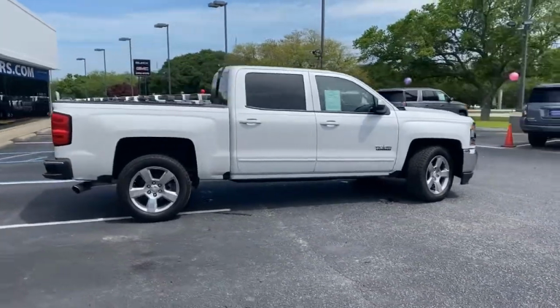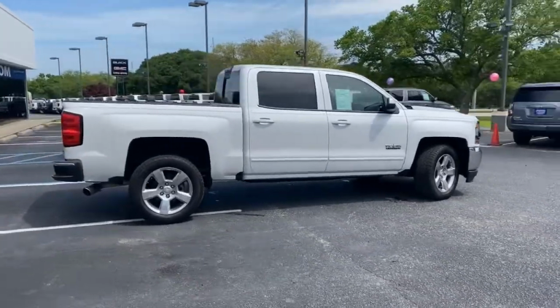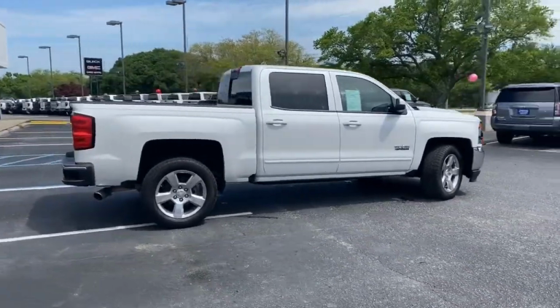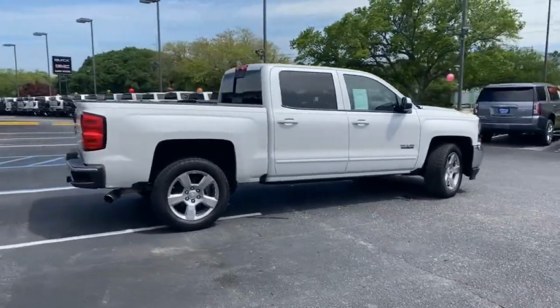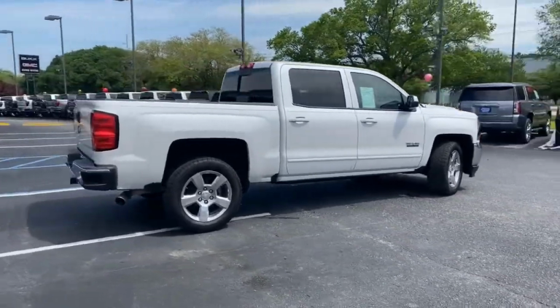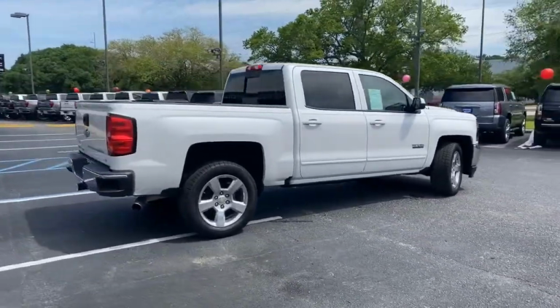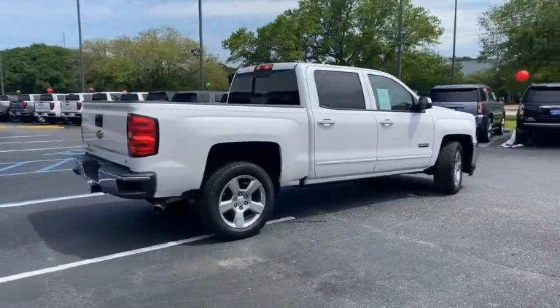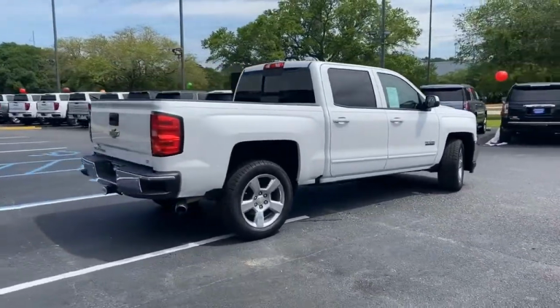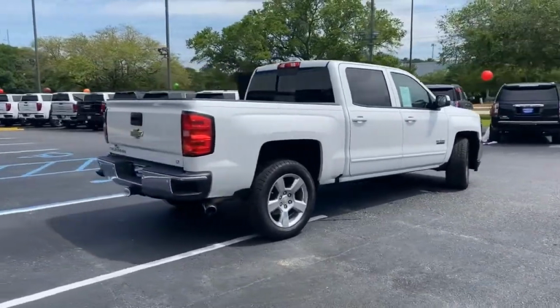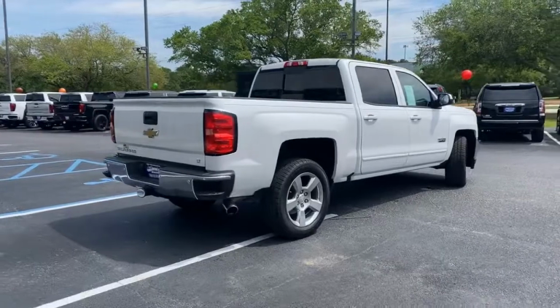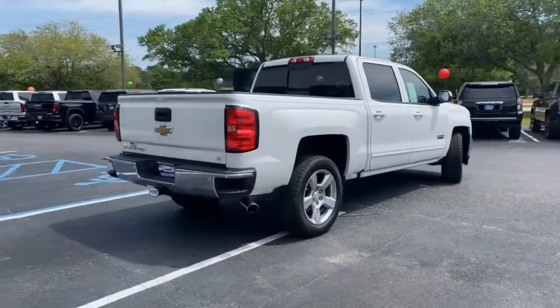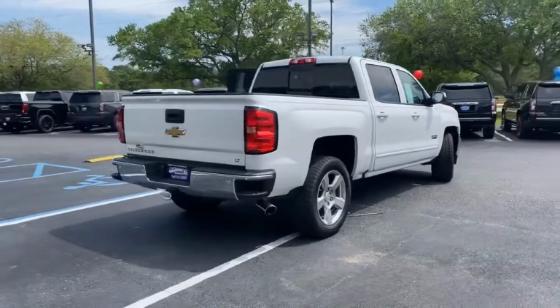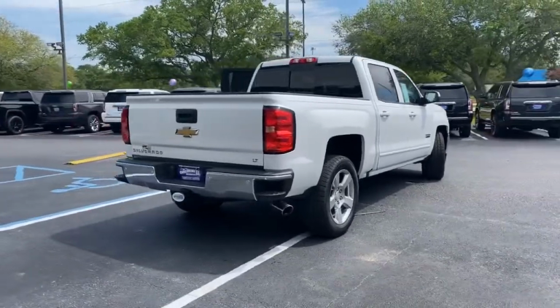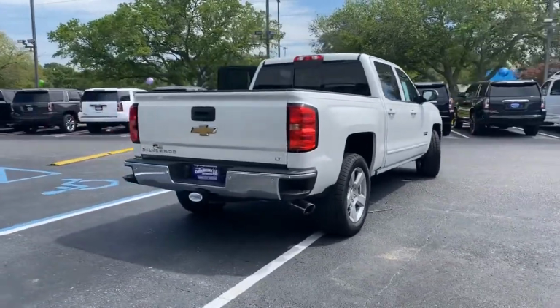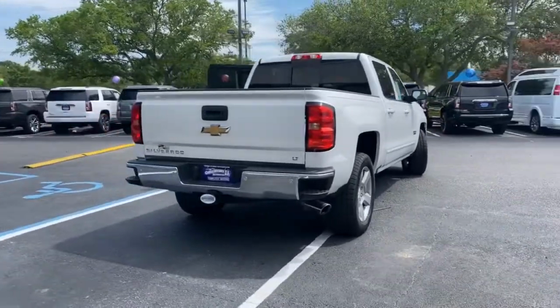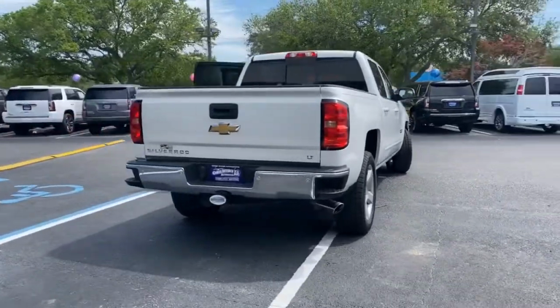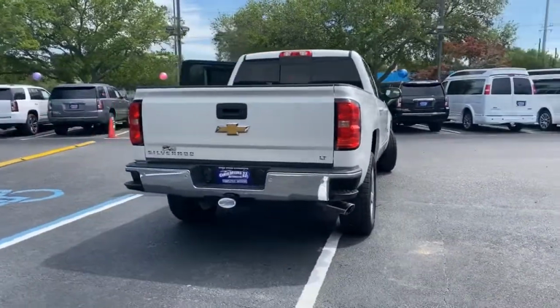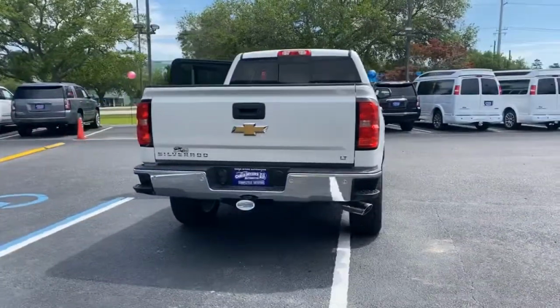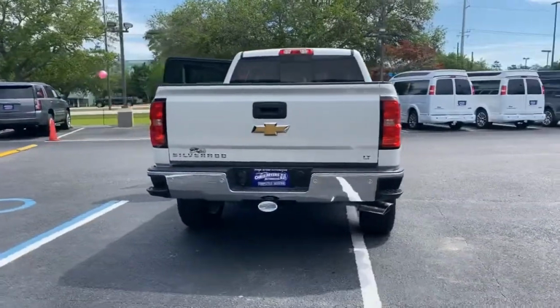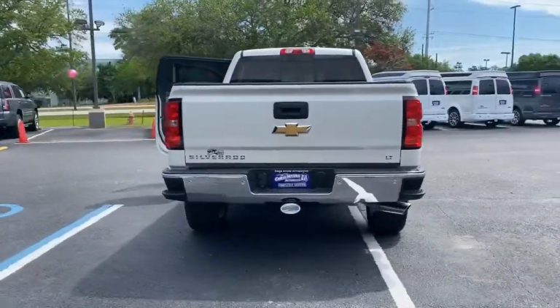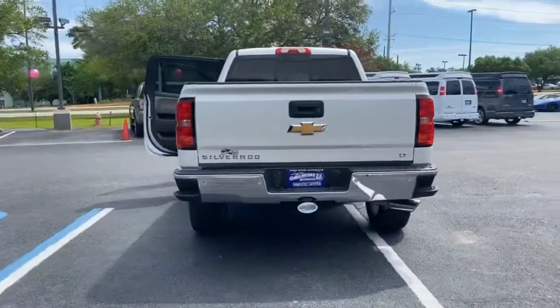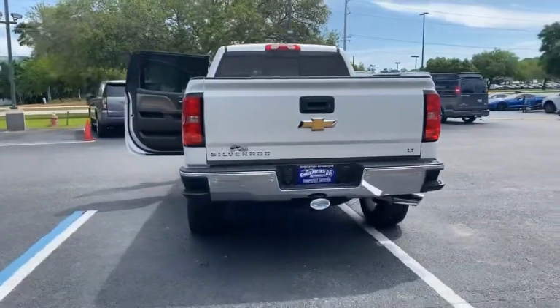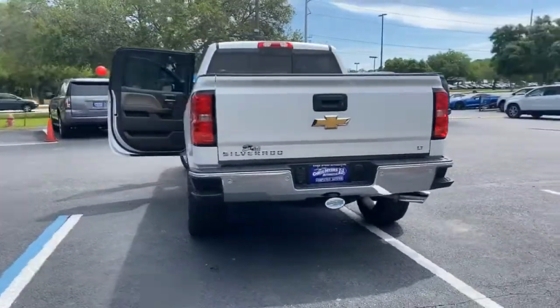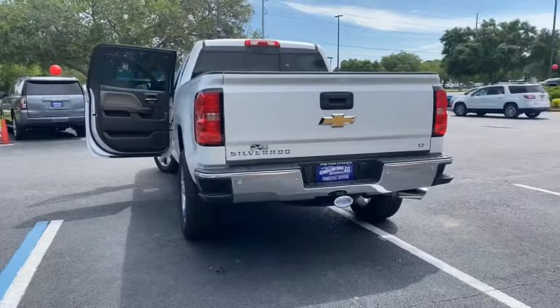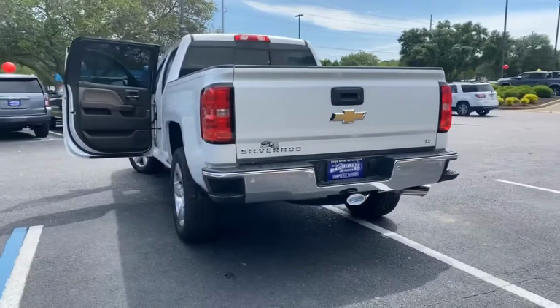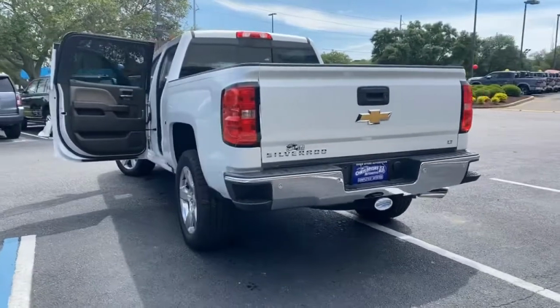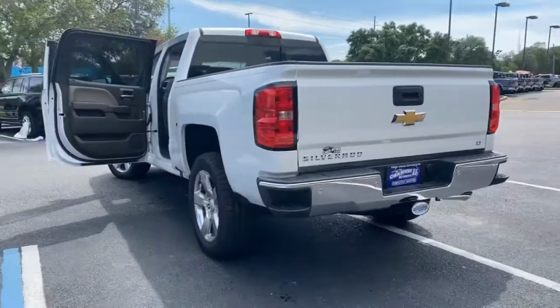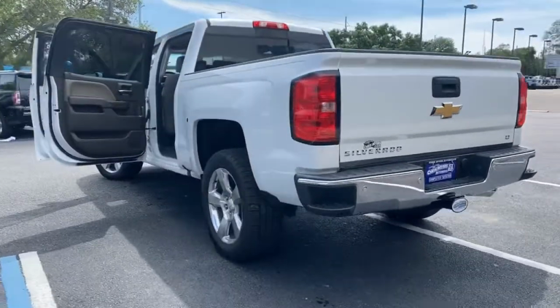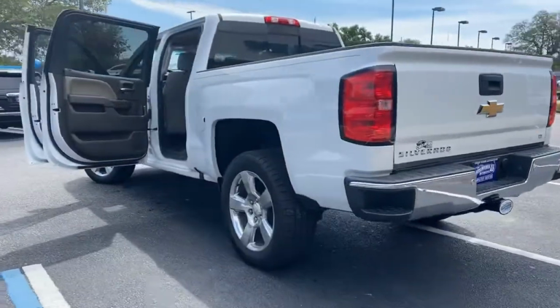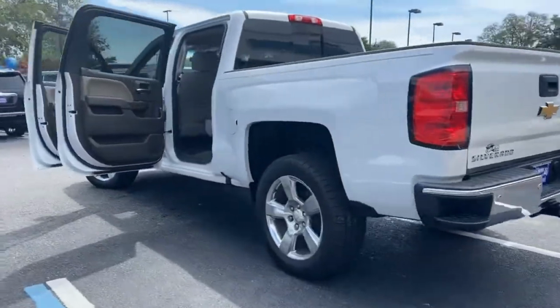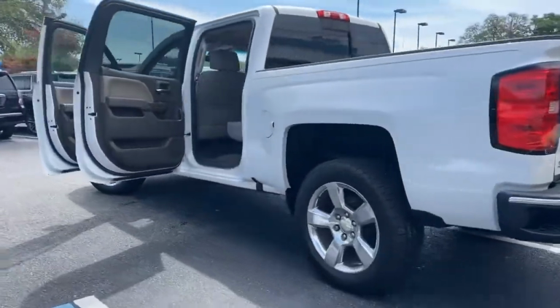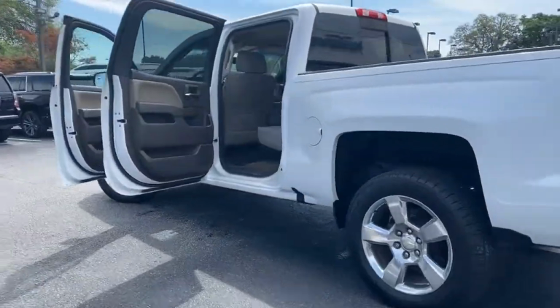A powerful 355 horsepower, 5.3 liter V8 engine has automatic 6-speed transmission giving you 383 foot-pounds of torque and a towing capacity of 11,500 pounds.